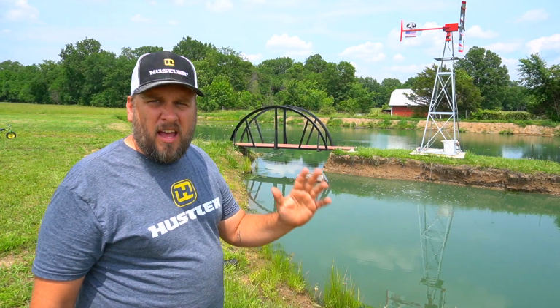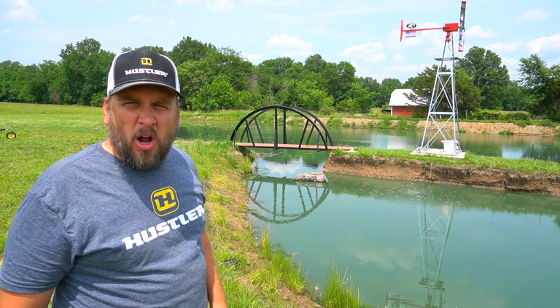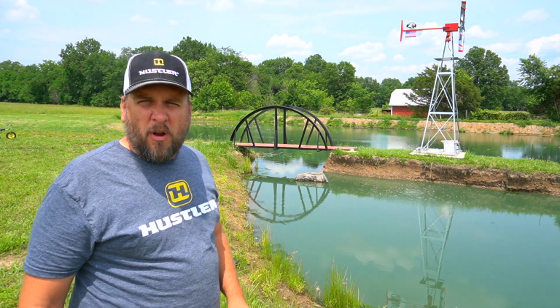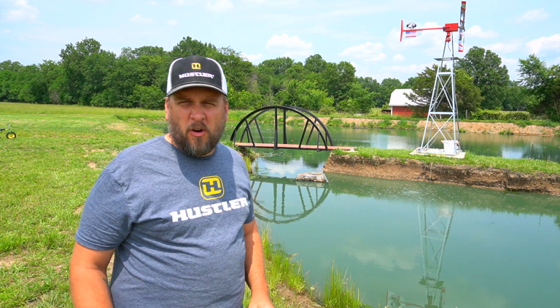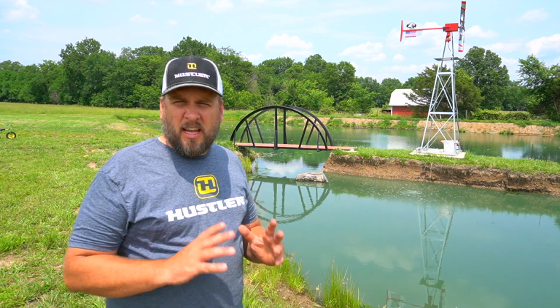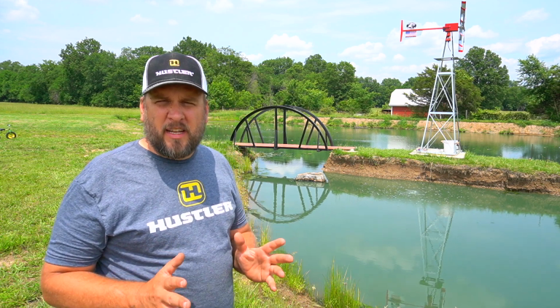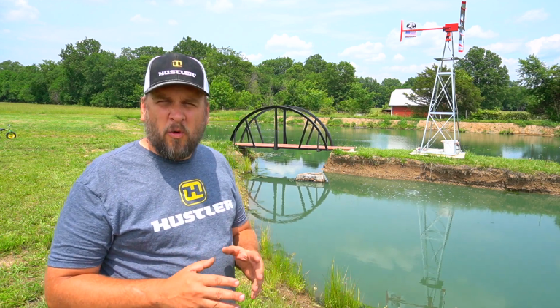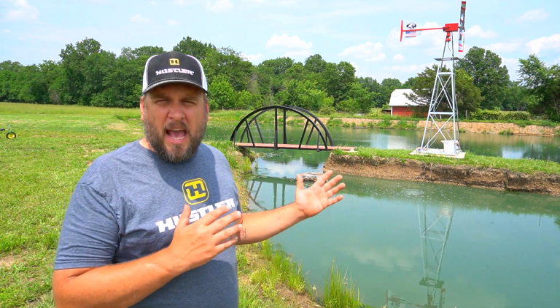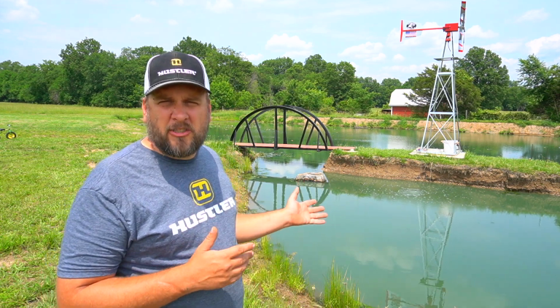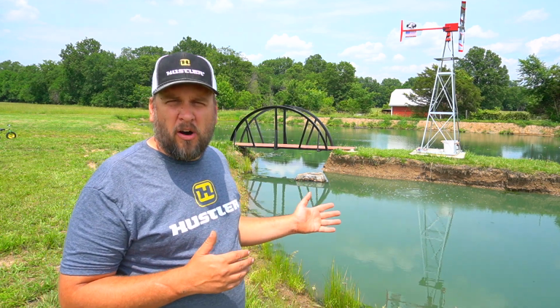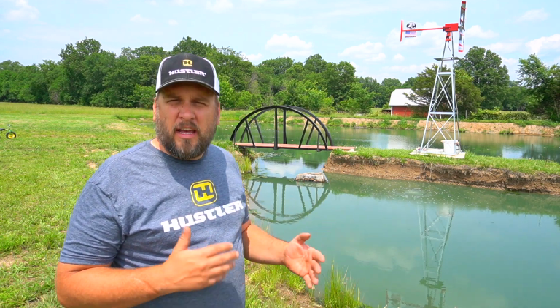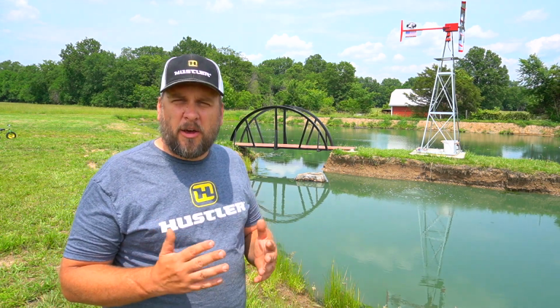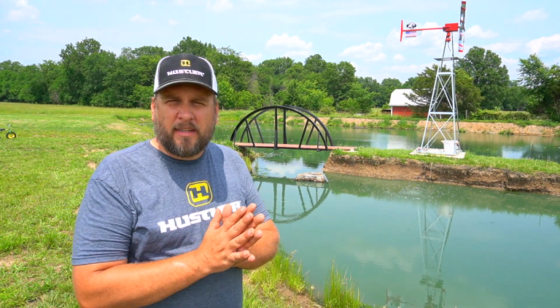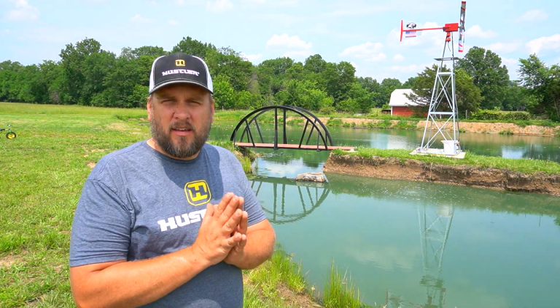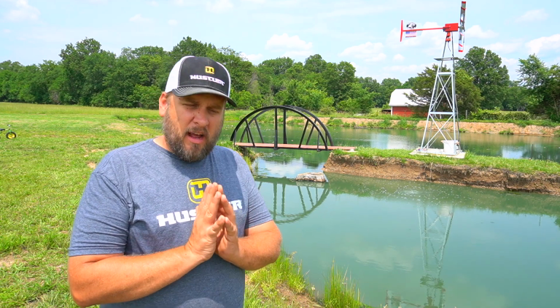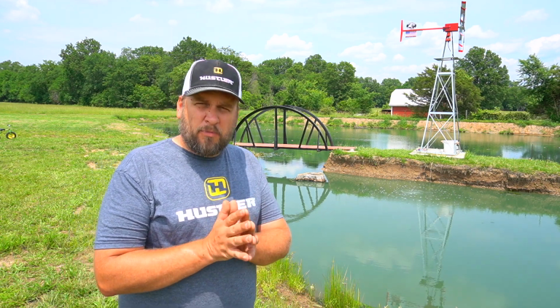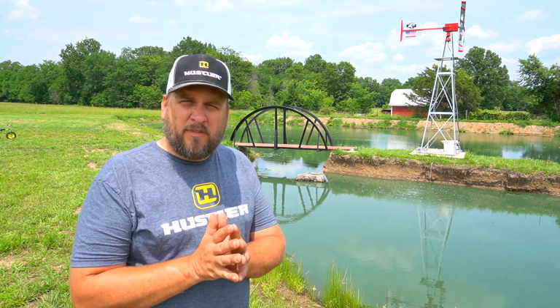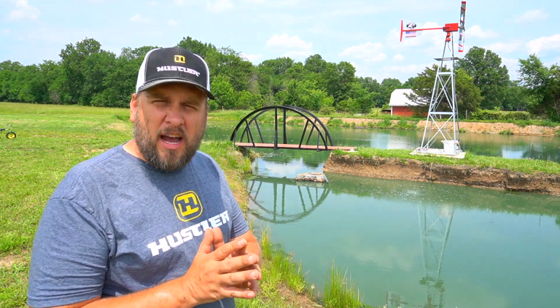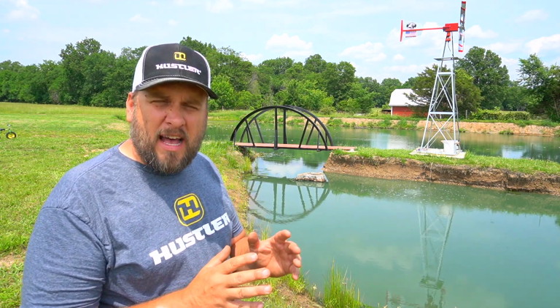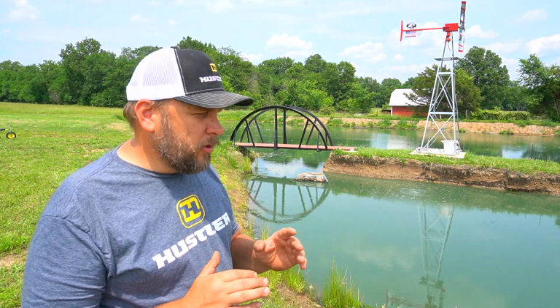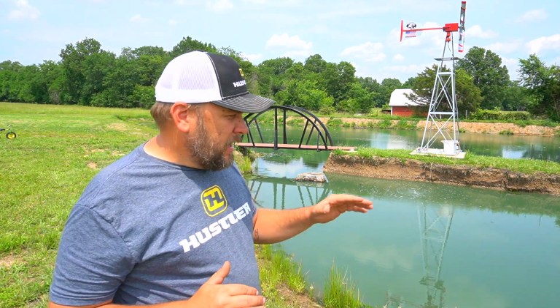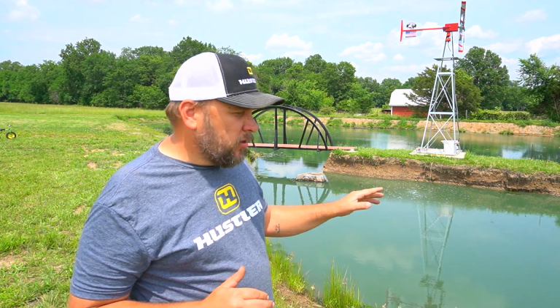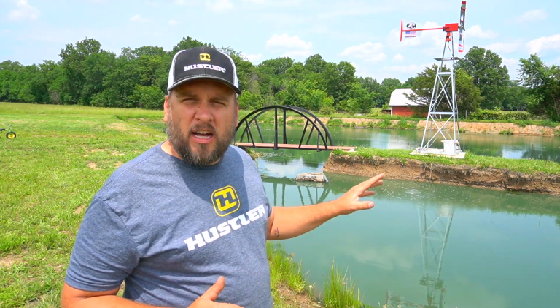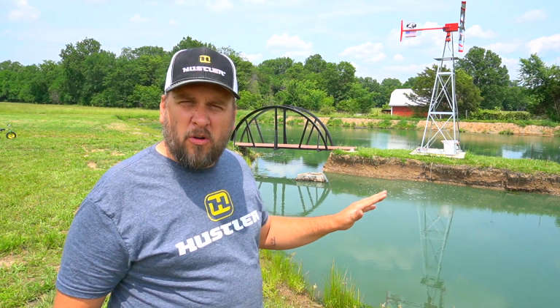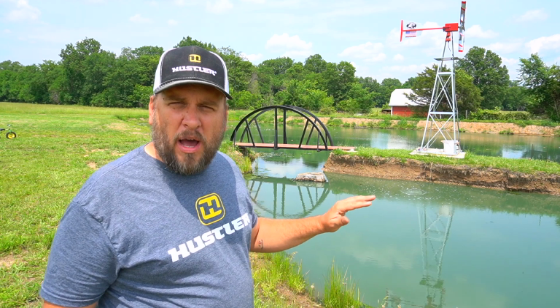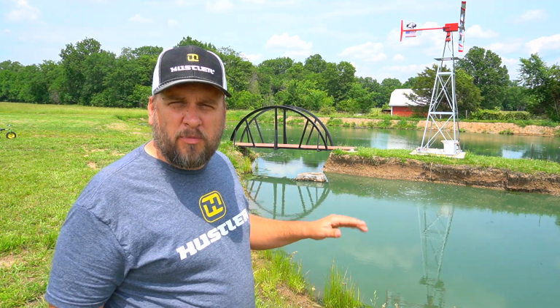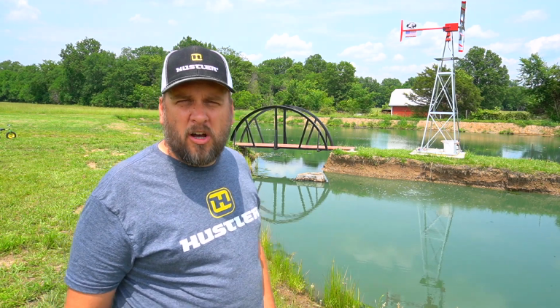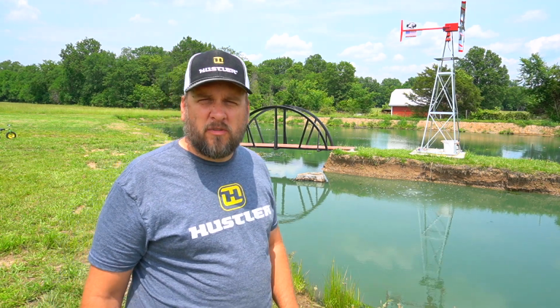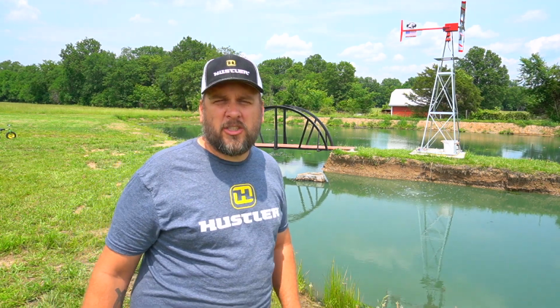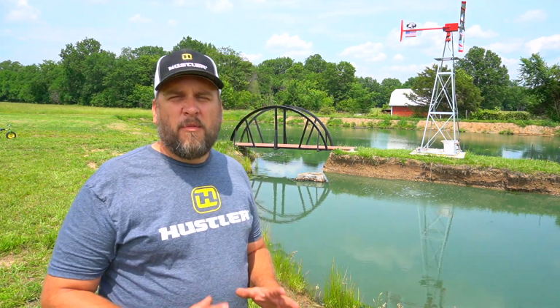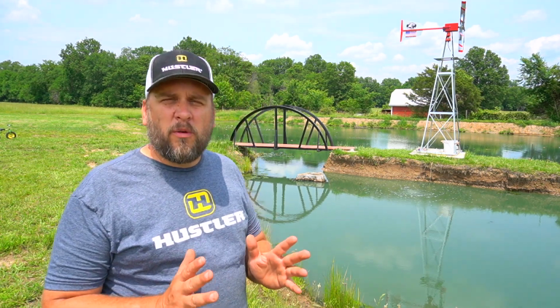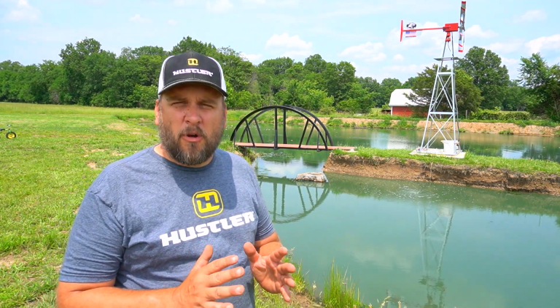Hey, it's Brock here with Rock Hill Farms. In this video we're going to be adding fish to the pond and doing some other maintenance. We had a pretty severe drought last summer and the water level got so low I thought we had probably lost most of our fish, but boy was I wrong.